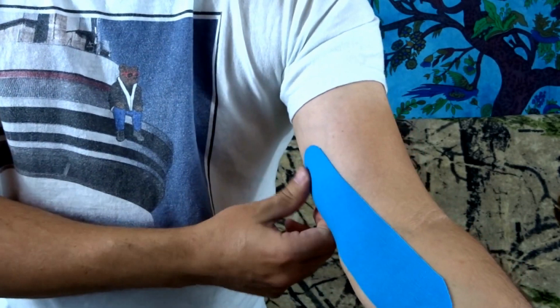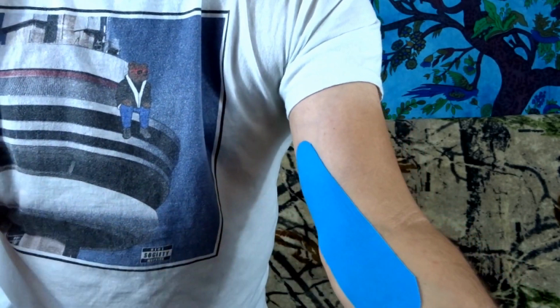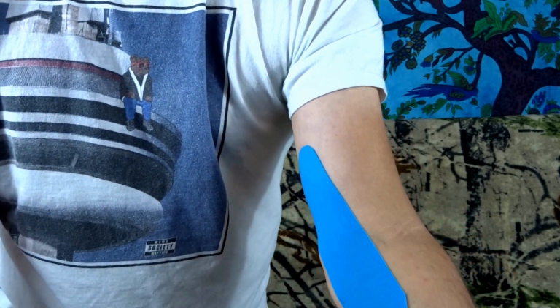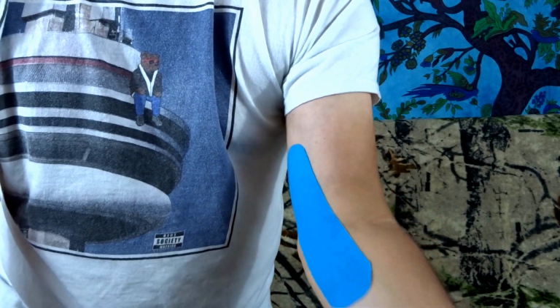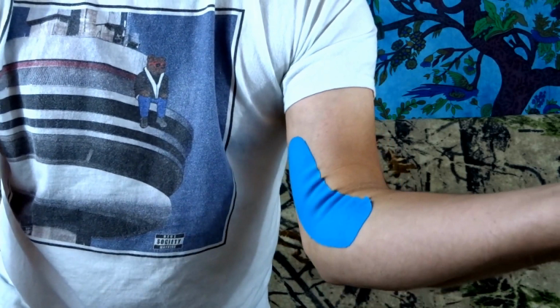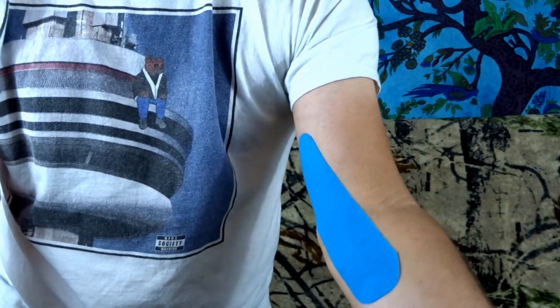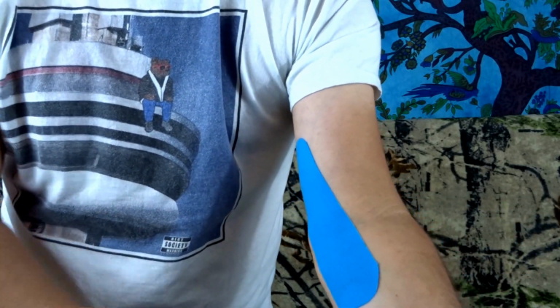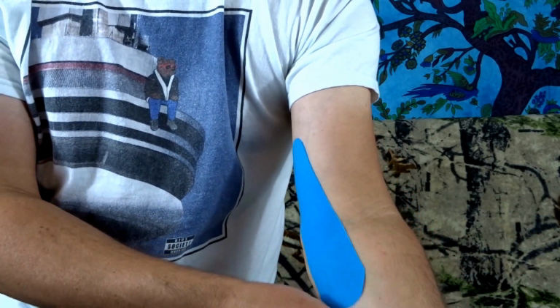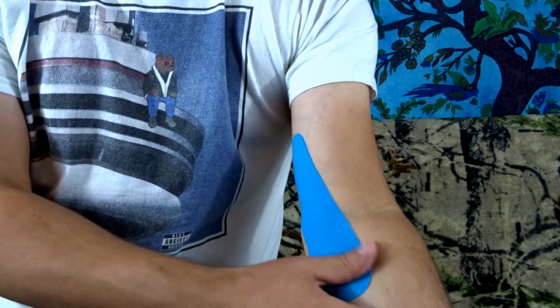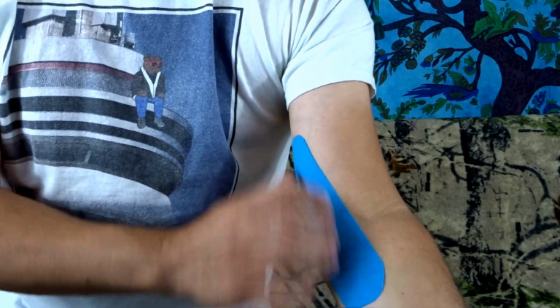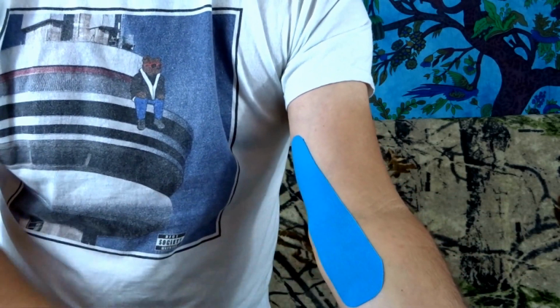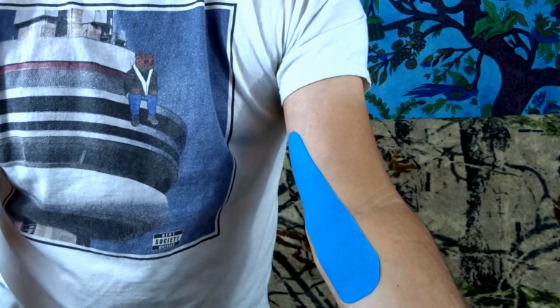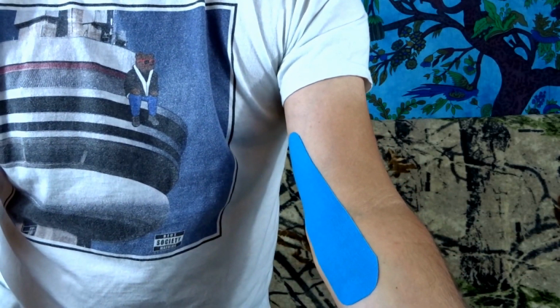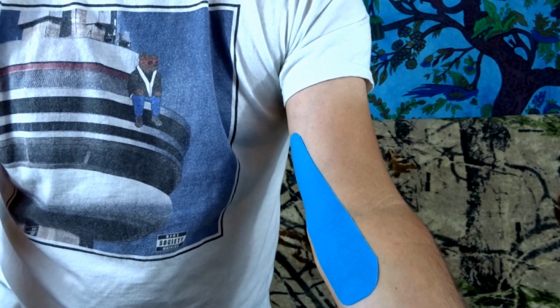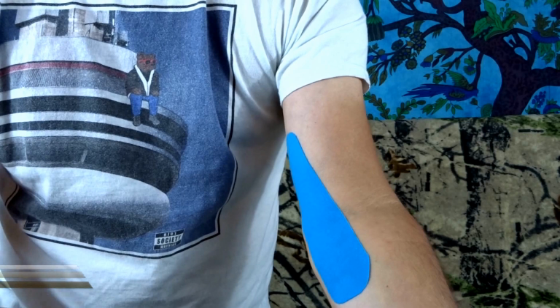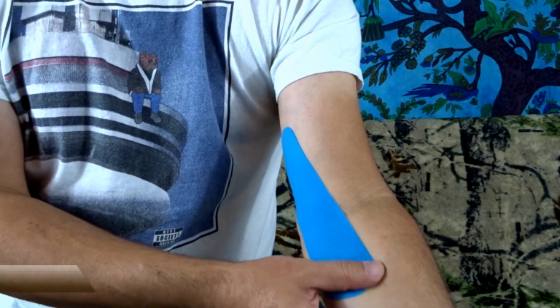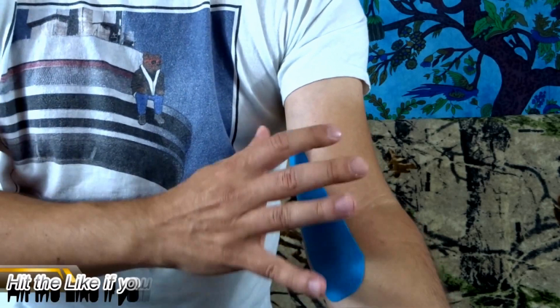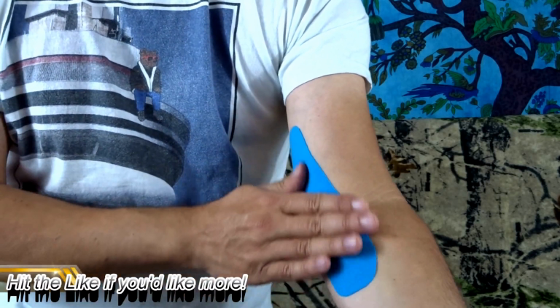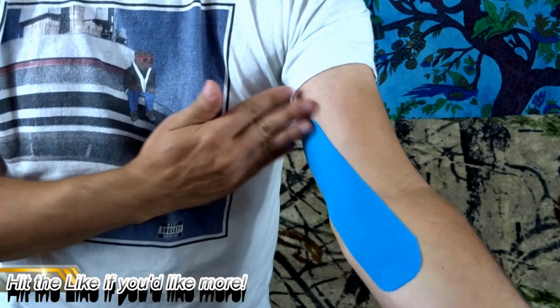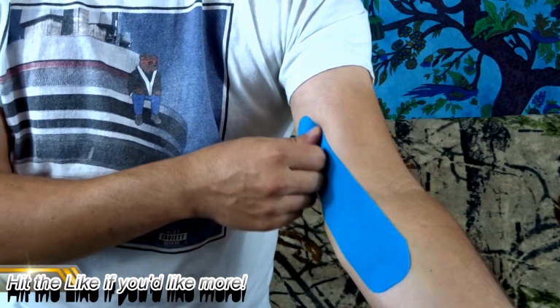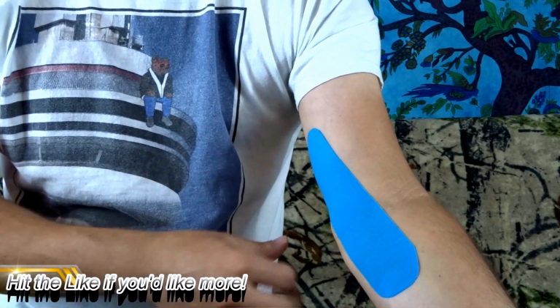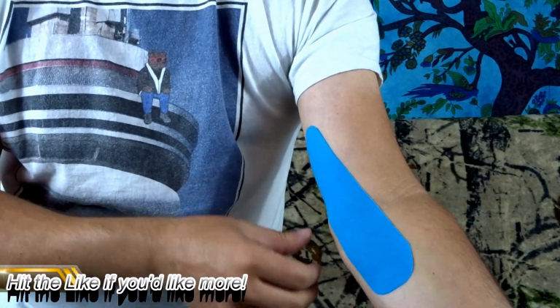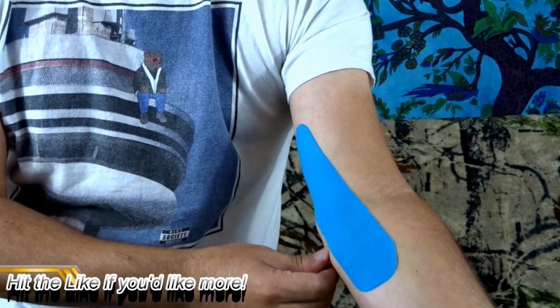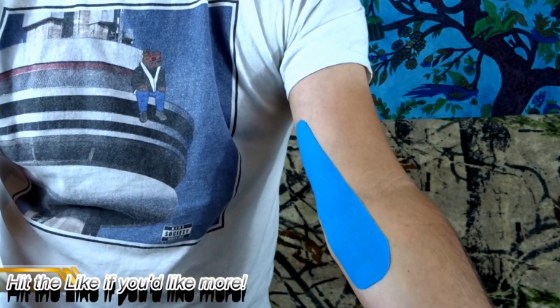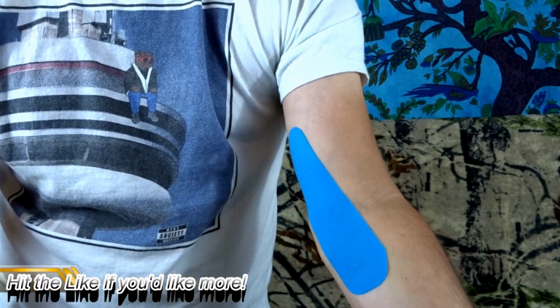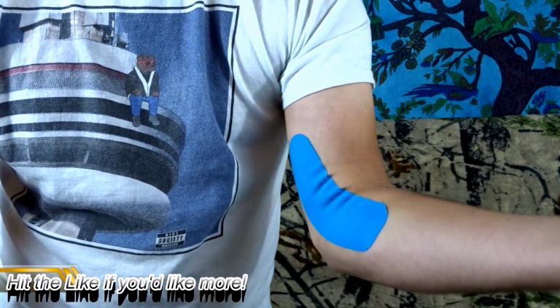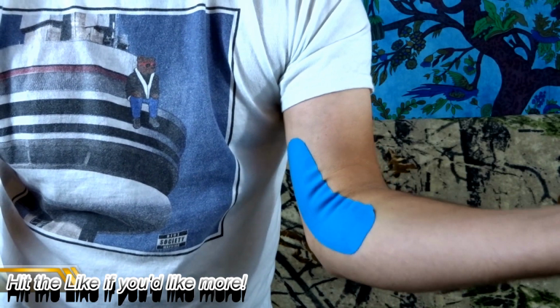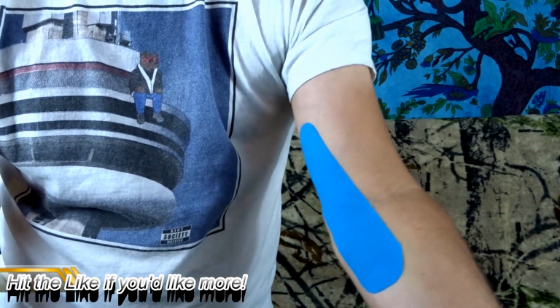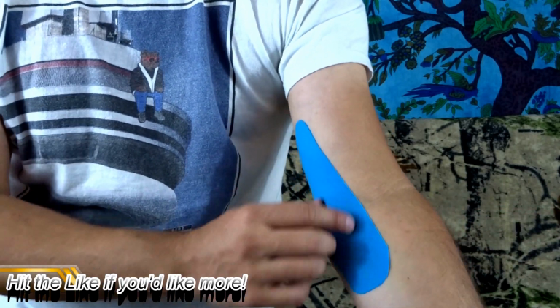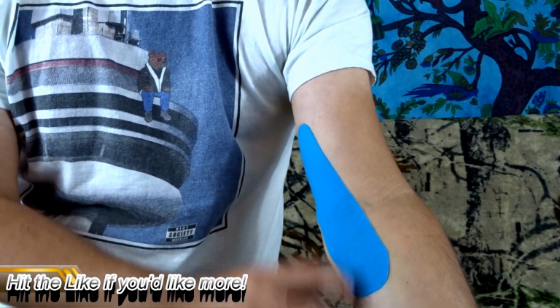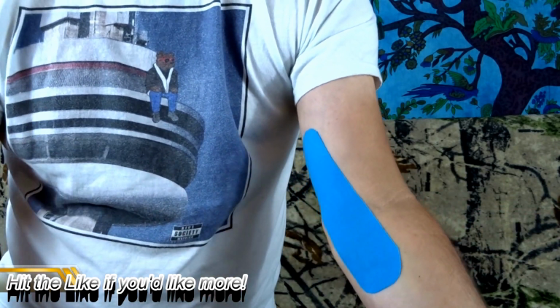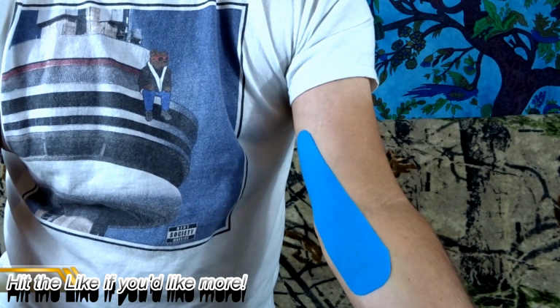The tape should reach almost 100% adhesion after that. Then wait about an hour before any wet activities — sweat, shower, any of that stuff — and give it a chance to set on the skin. But that's it. It's pretty simple and it'll give you a little bit of support in that area.